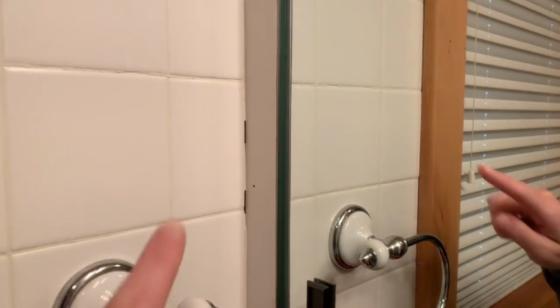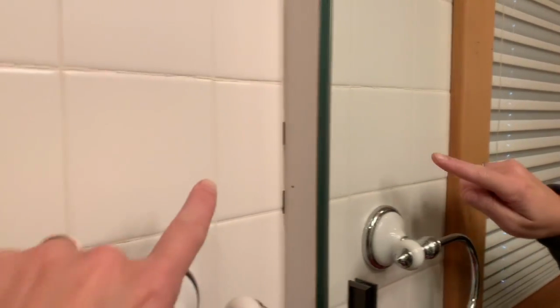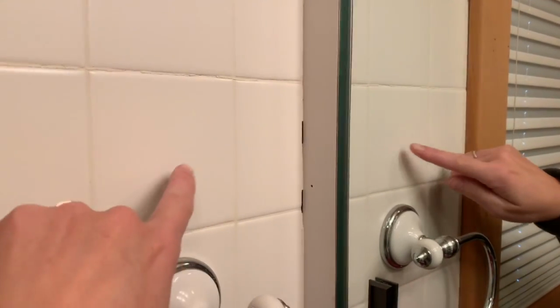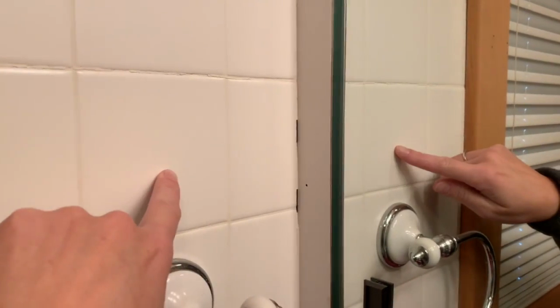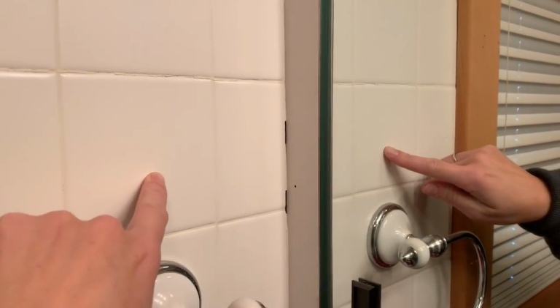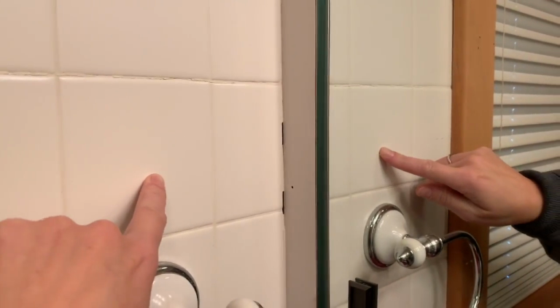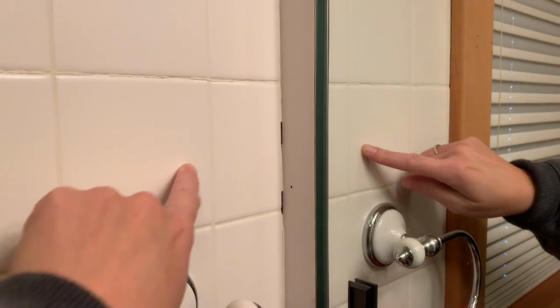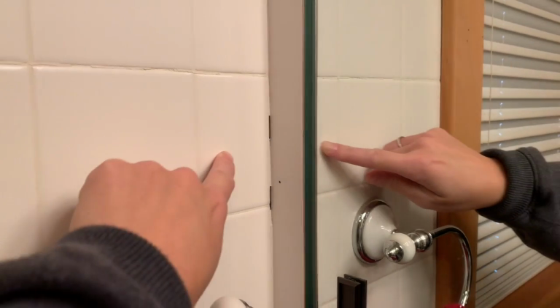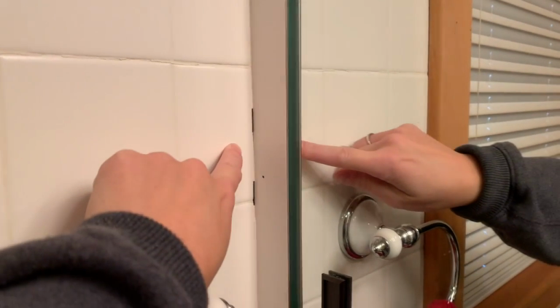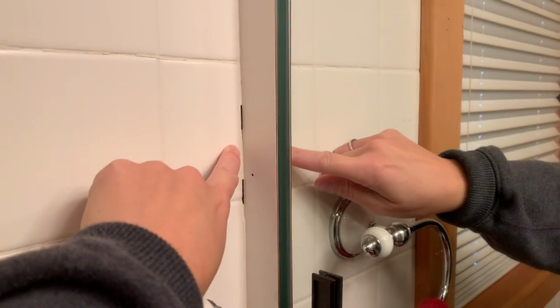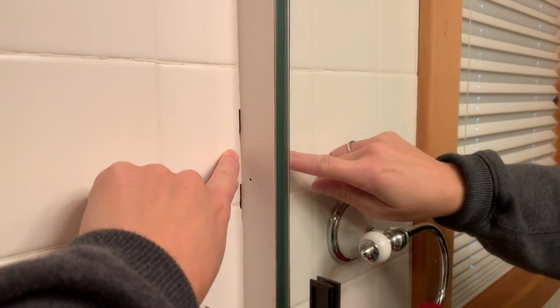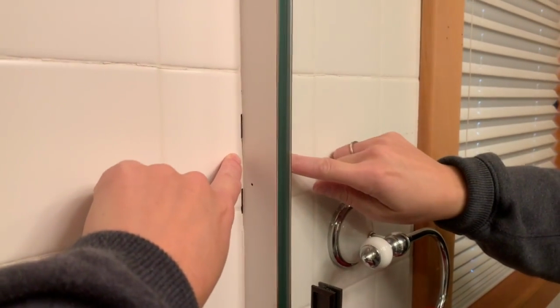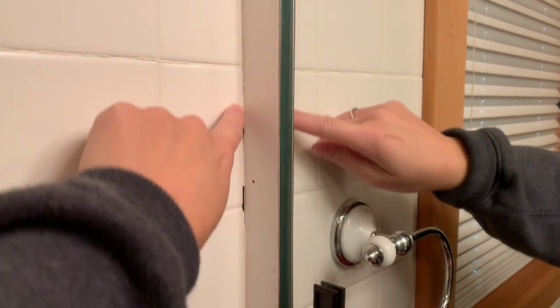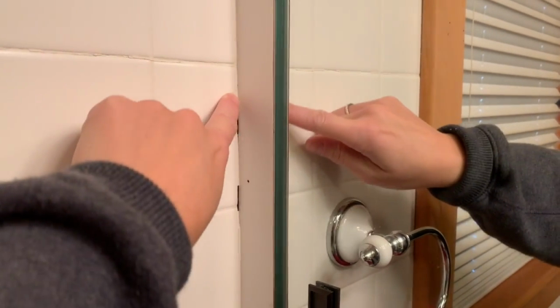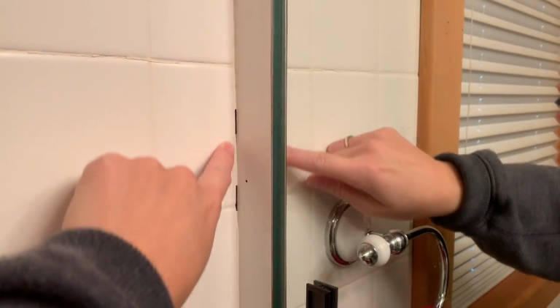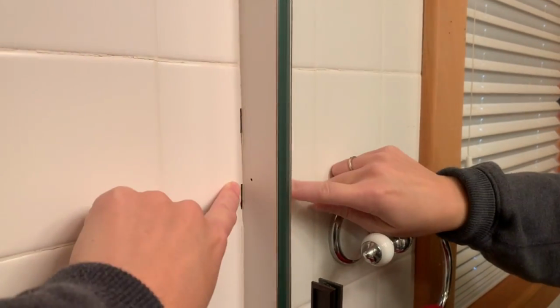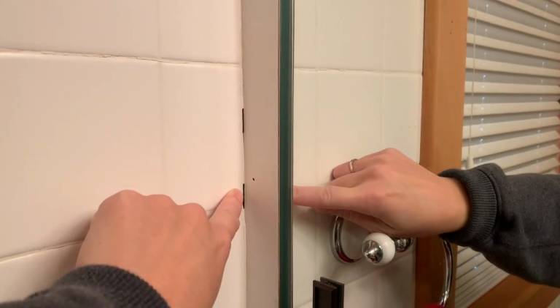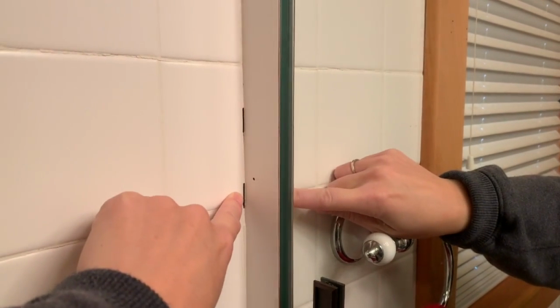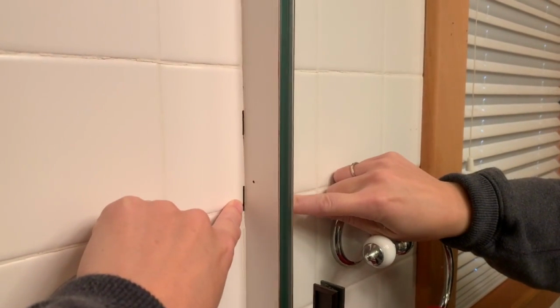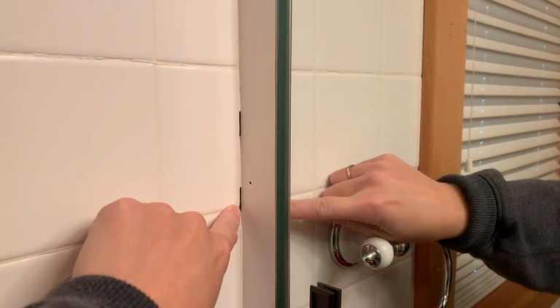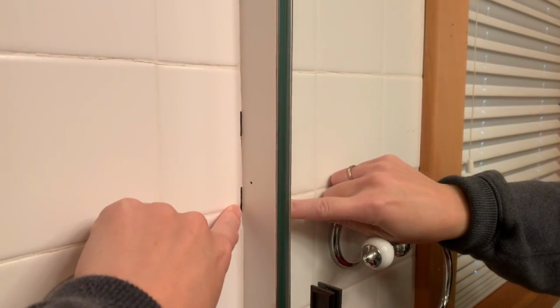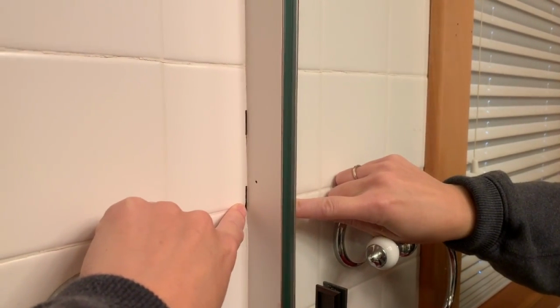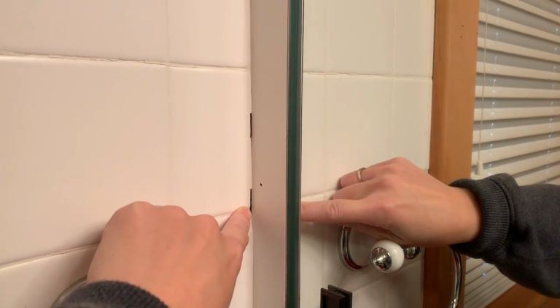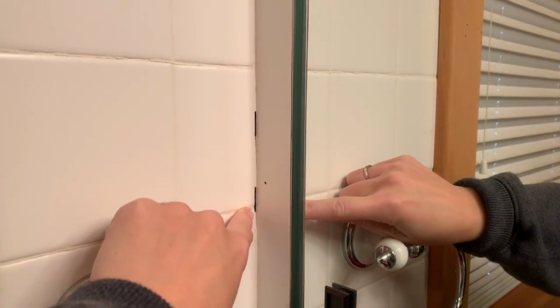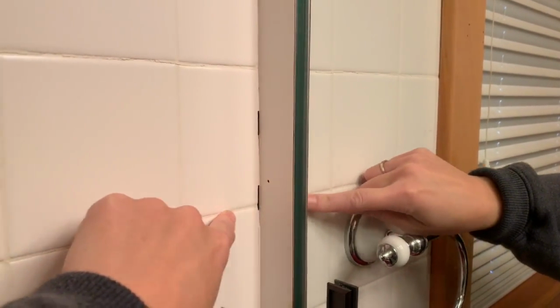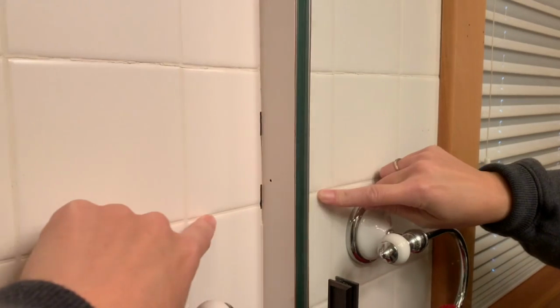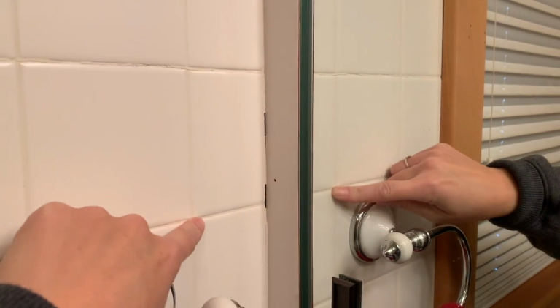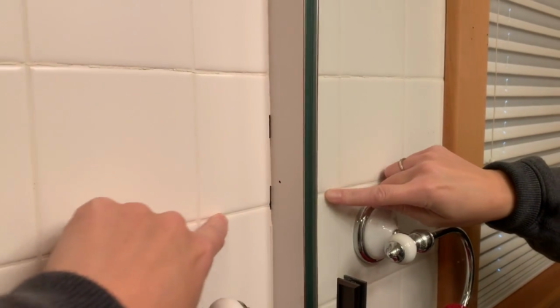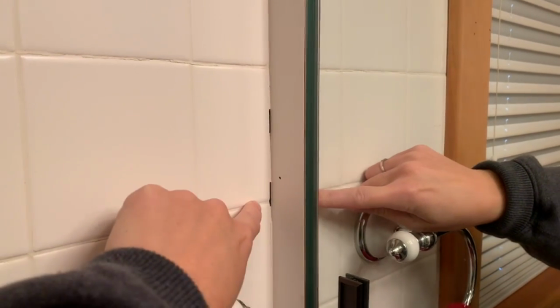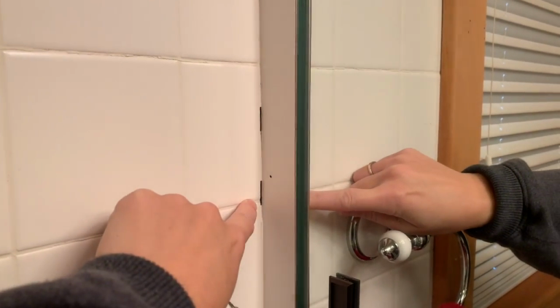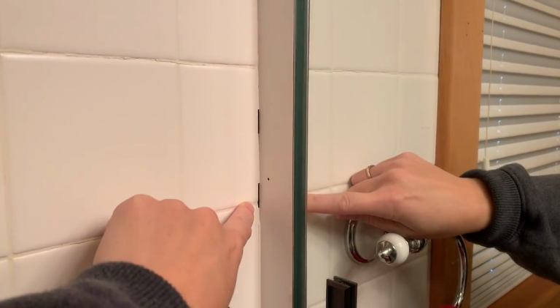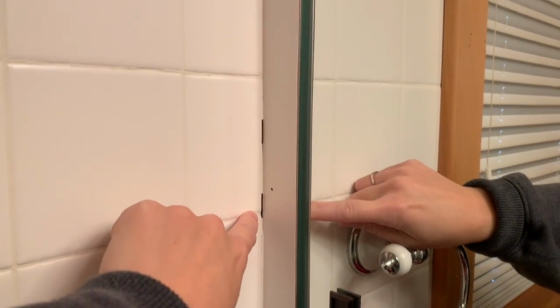Right here where my four inch tiles have met the medicine cabinet, I have some seams that have given way.